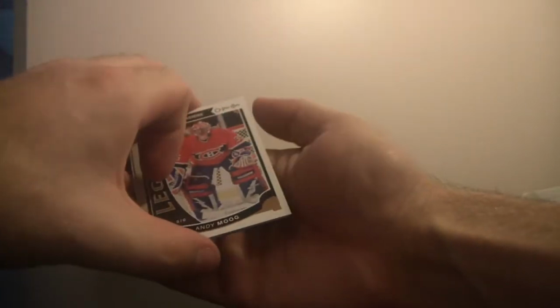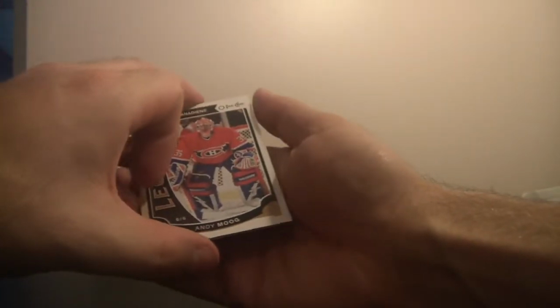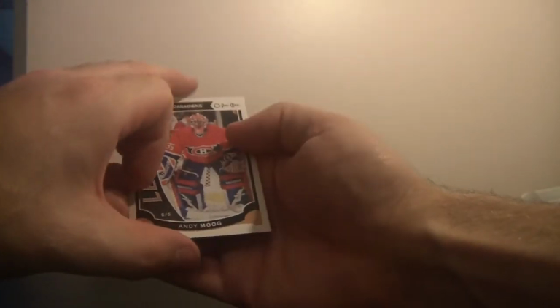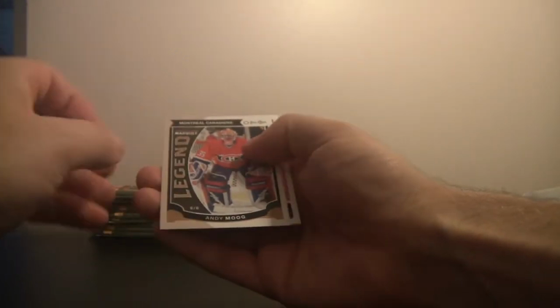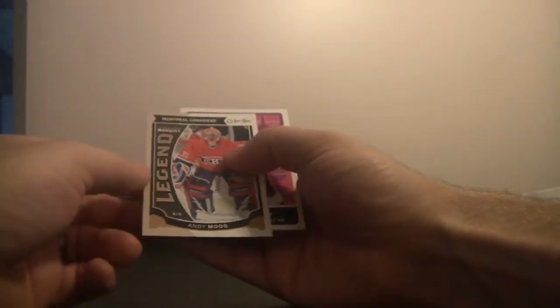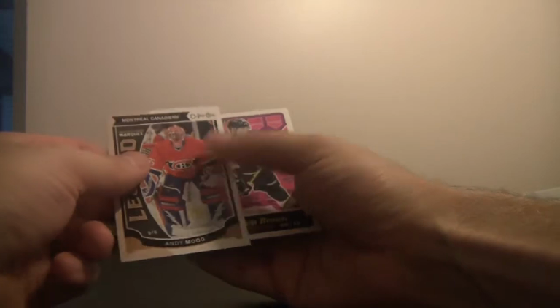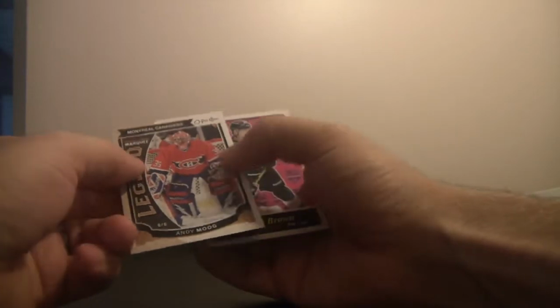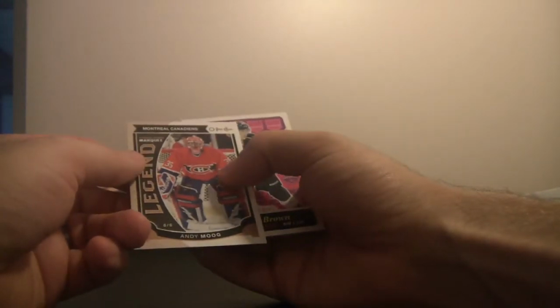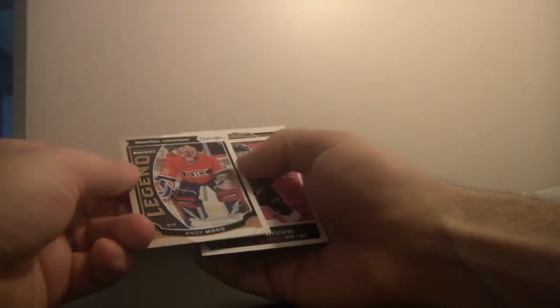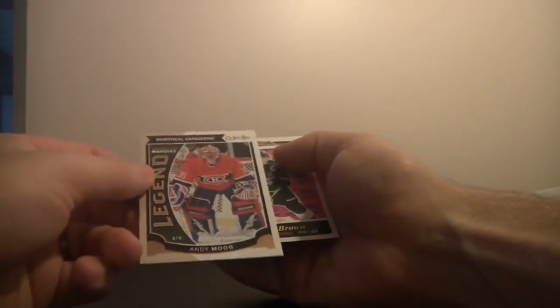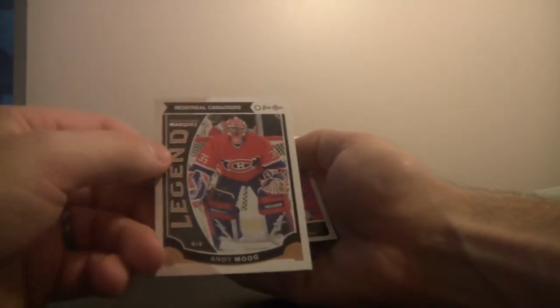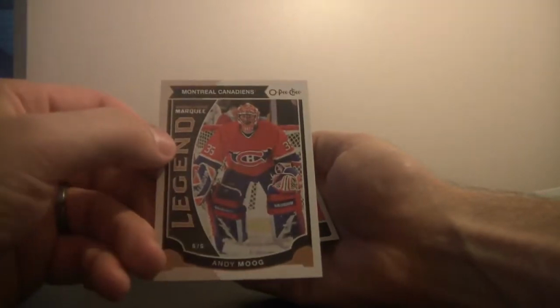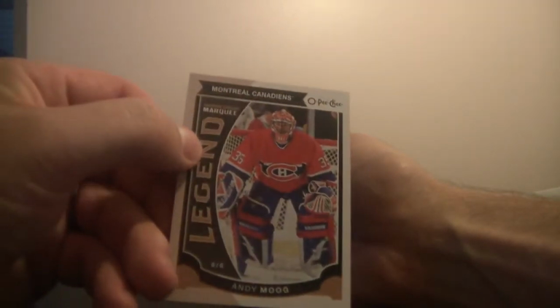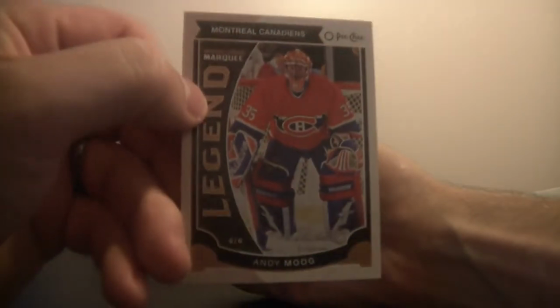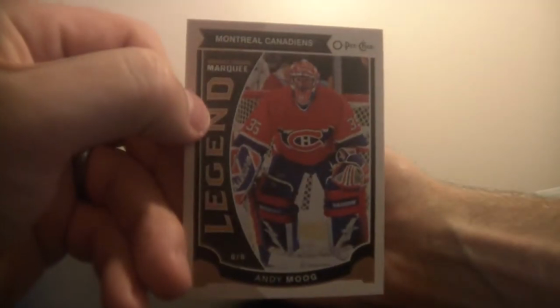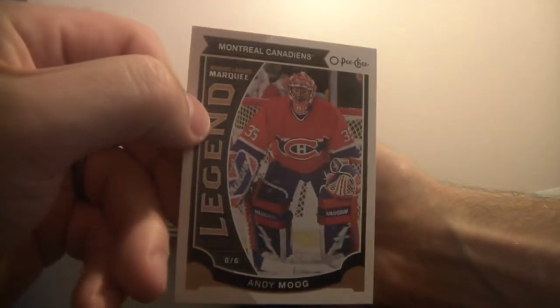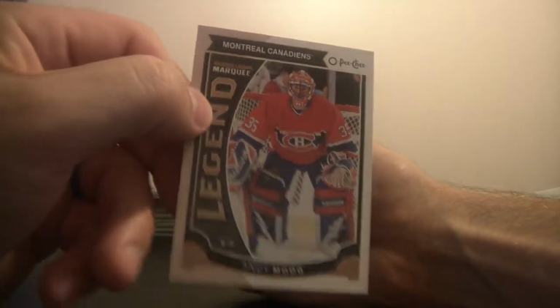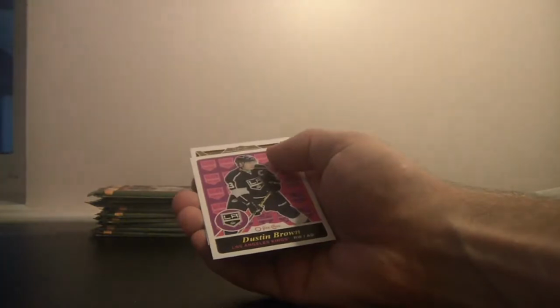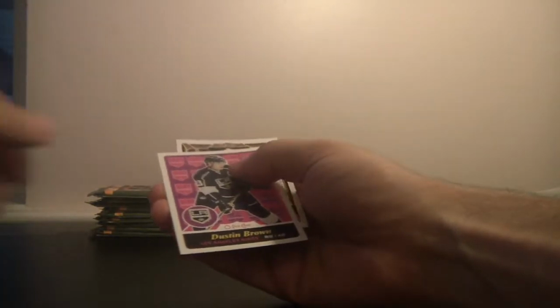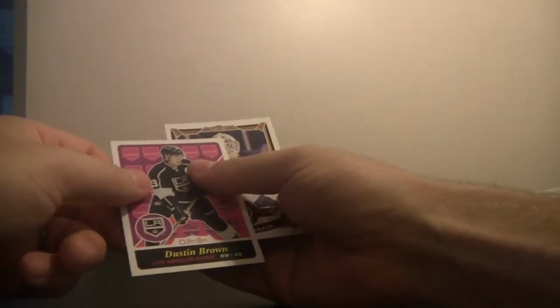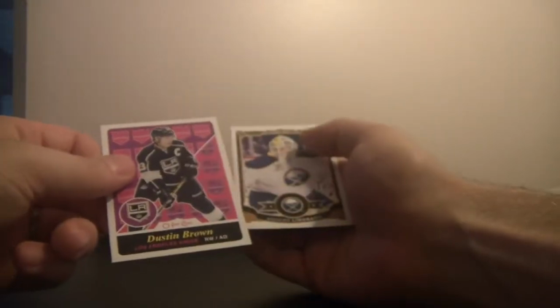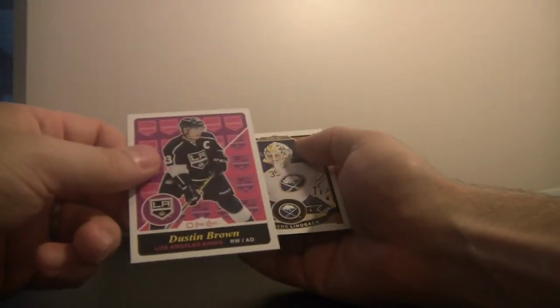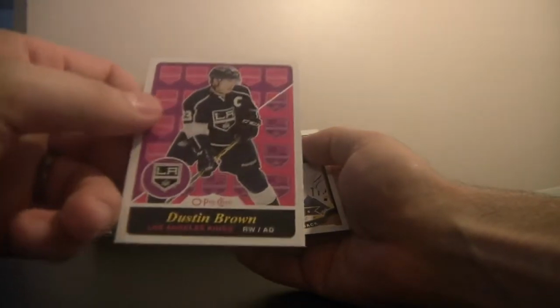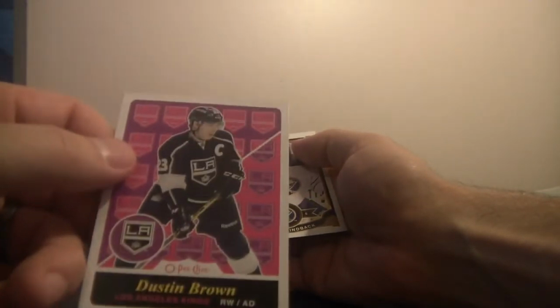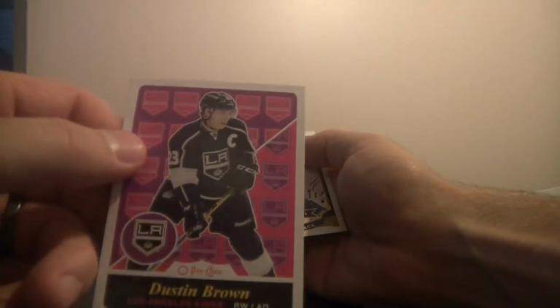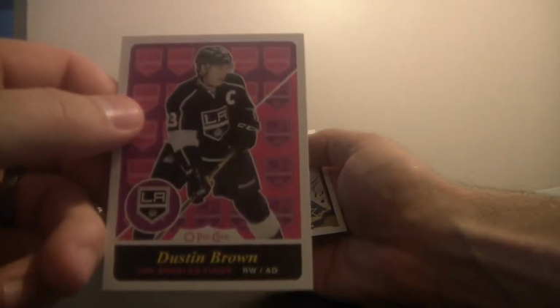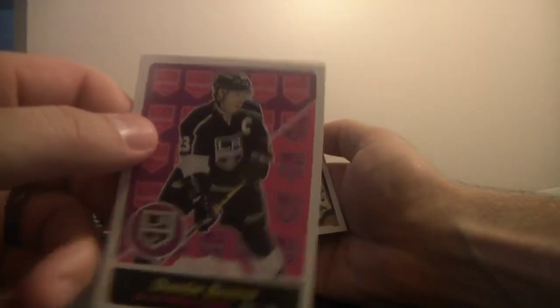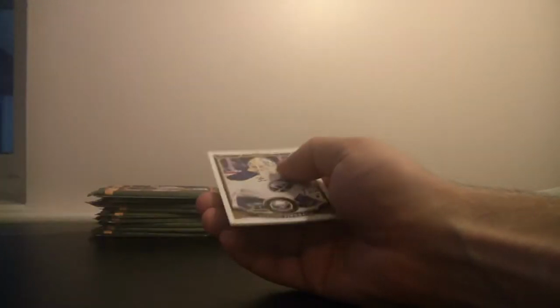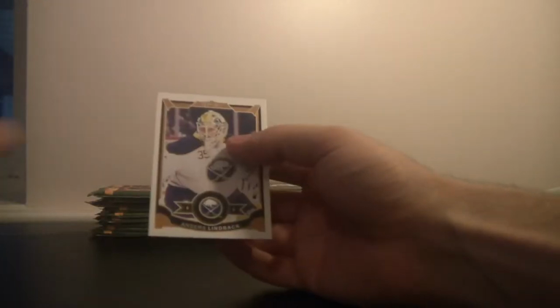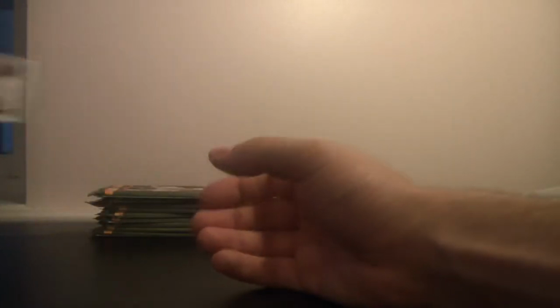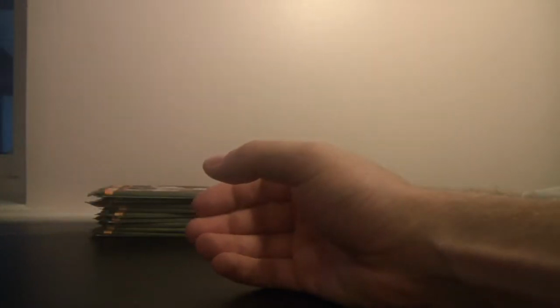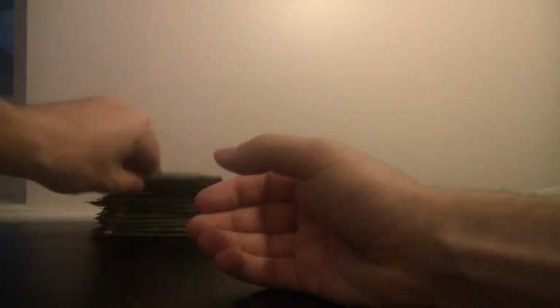Legends — Andy Moog in the Montreal jersey. Looks so funny — where's his Boston jersey? Legends, Andy Moog for the Montreal Canadiens. And Dustin Brown, LA Kings. And Anders Limbach.